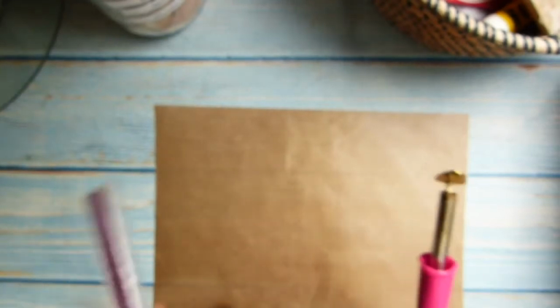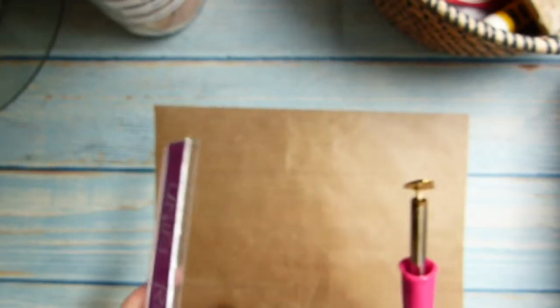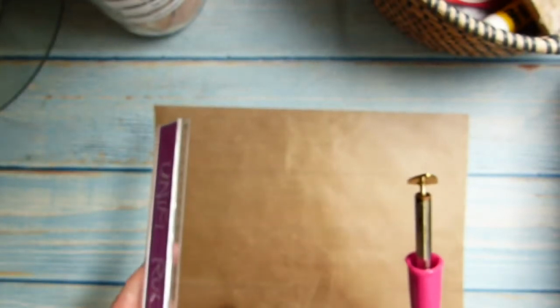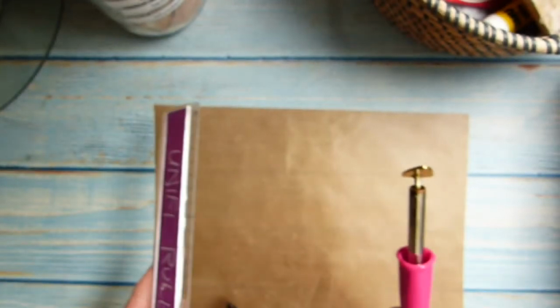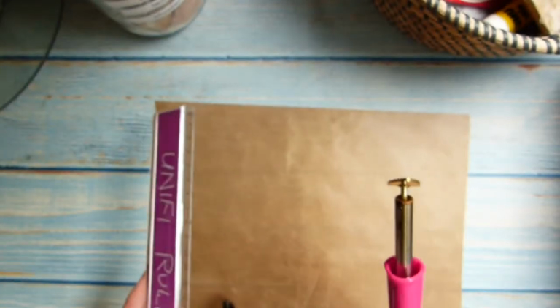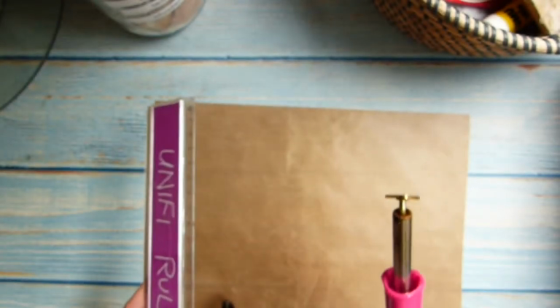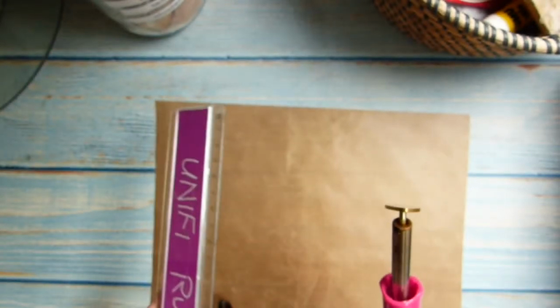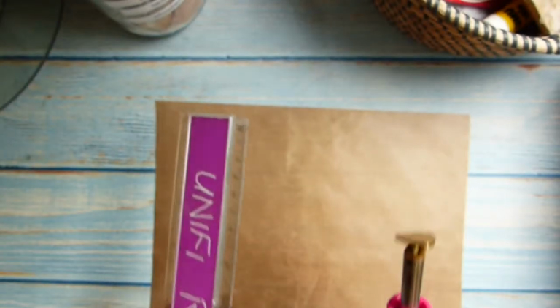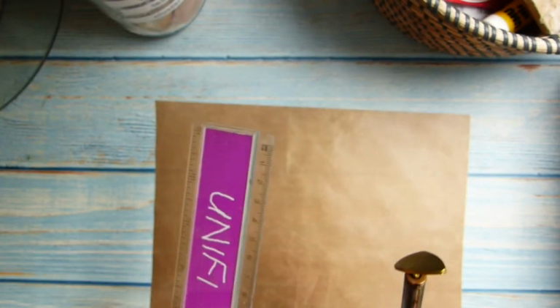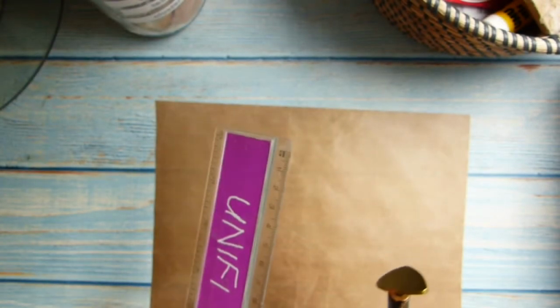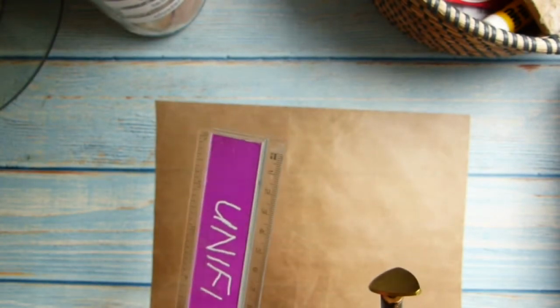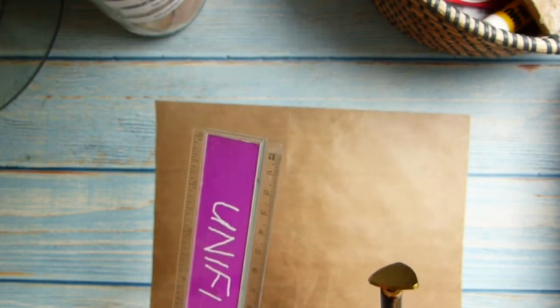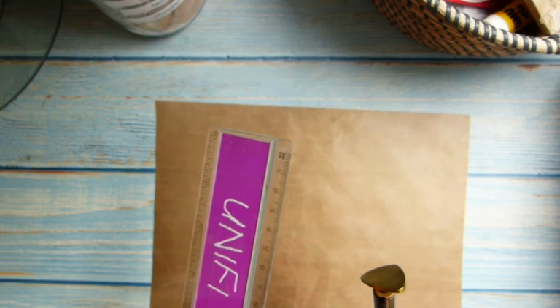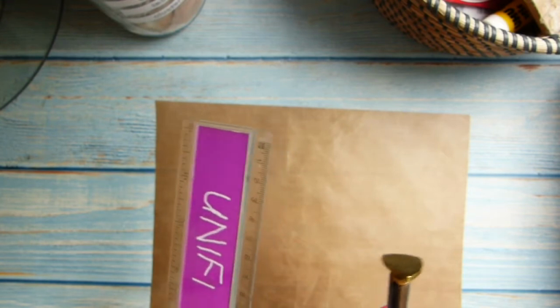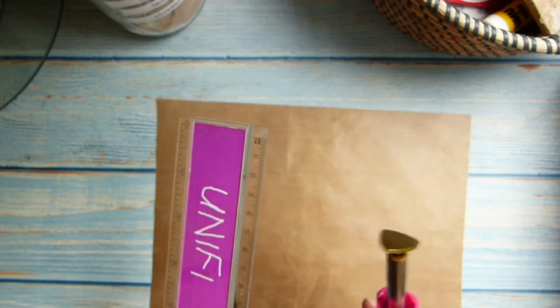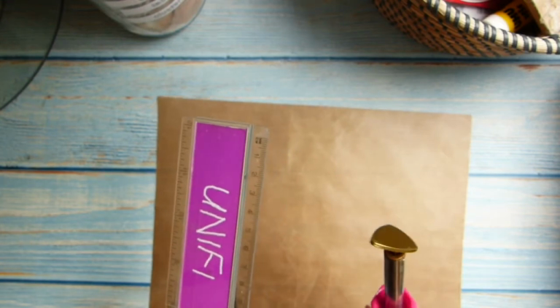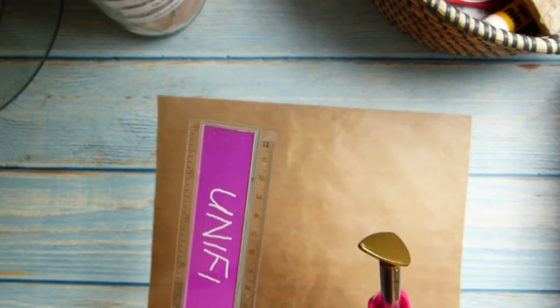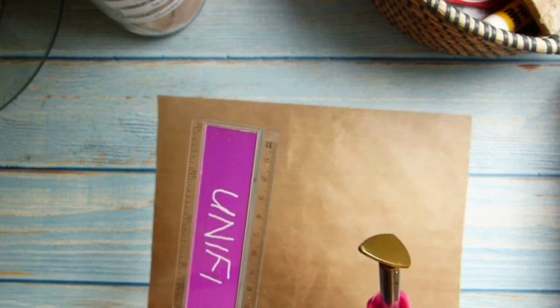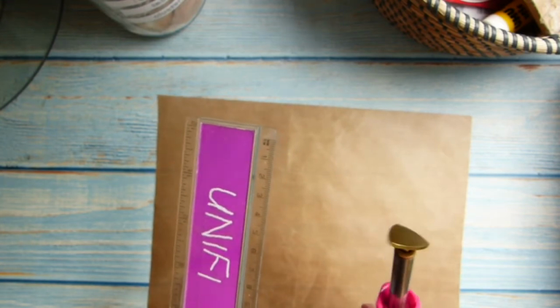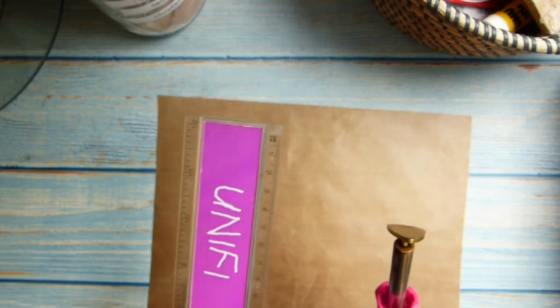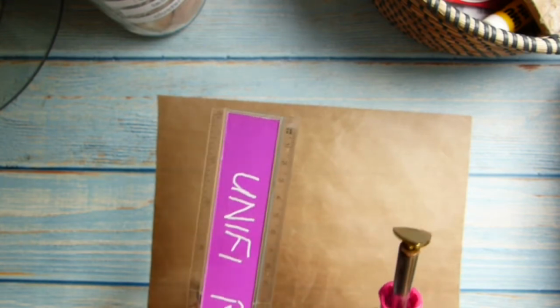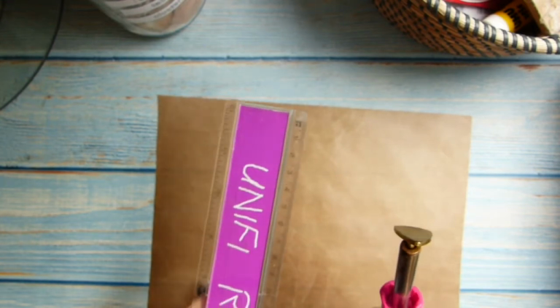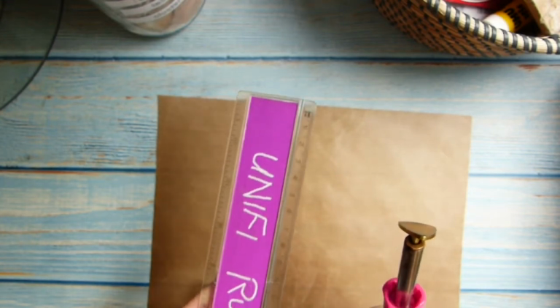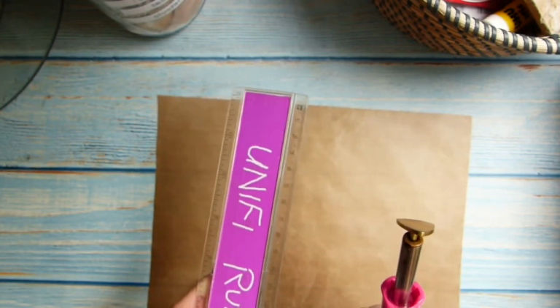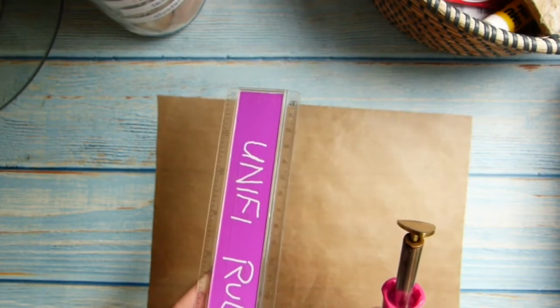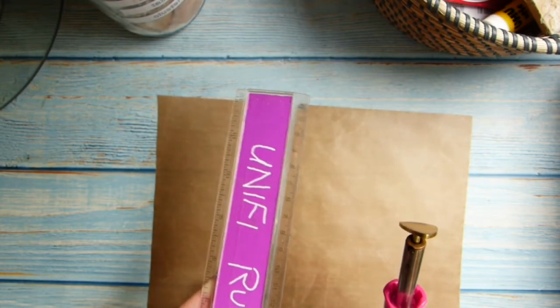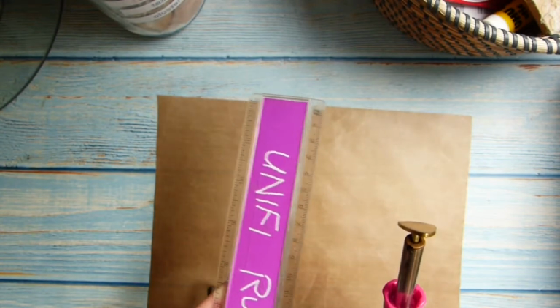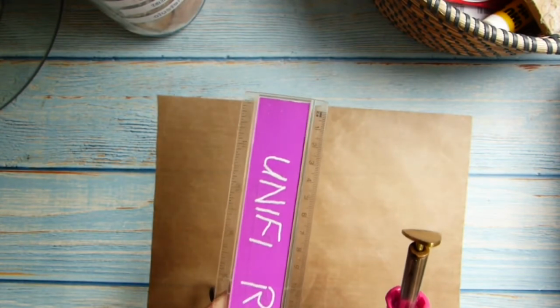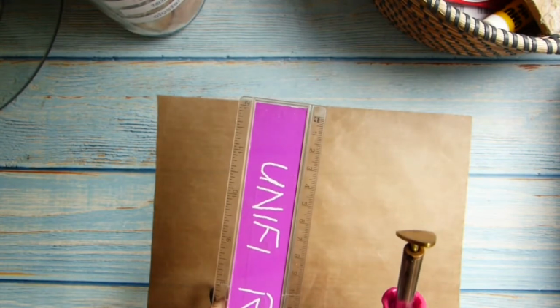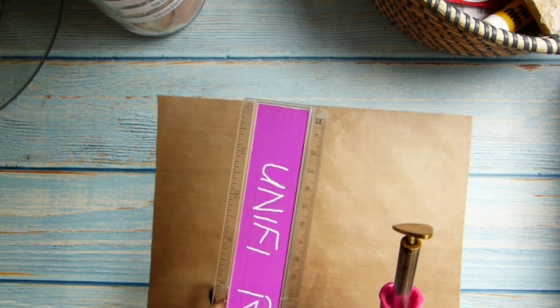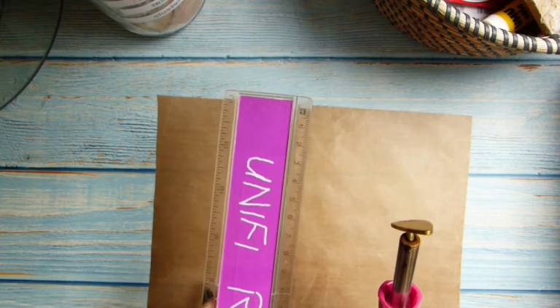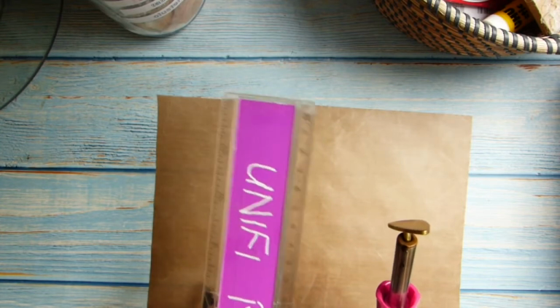Hi everyone, it's Heather from Chipsy Crafted Journals. I saw somebody had made their own tearing ruler on YouTube, so I thought I was going to give it a go.